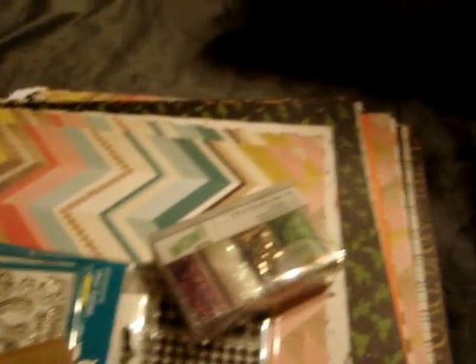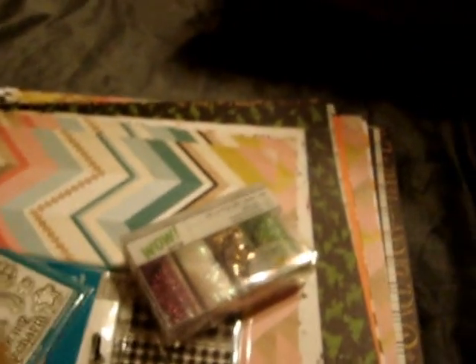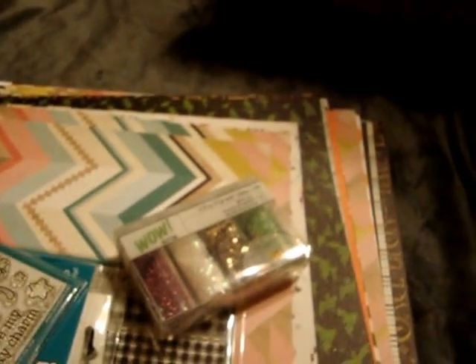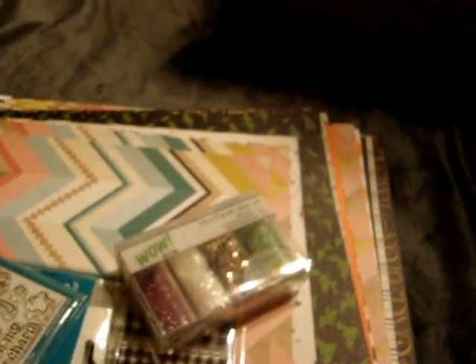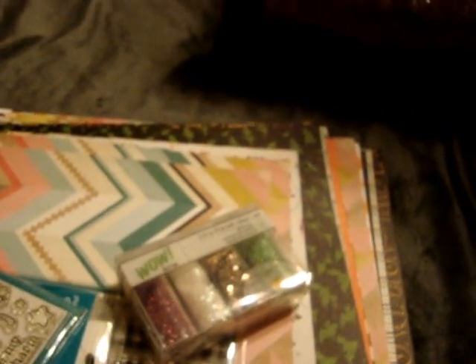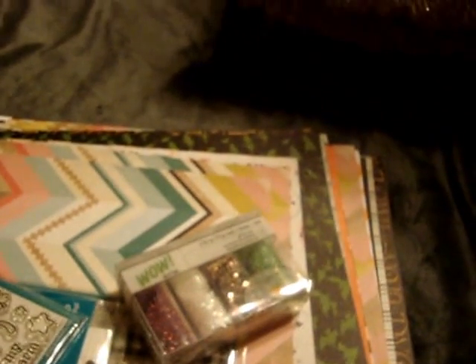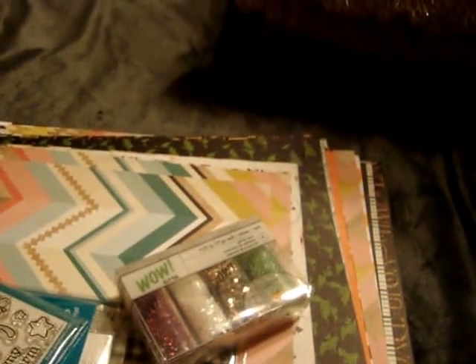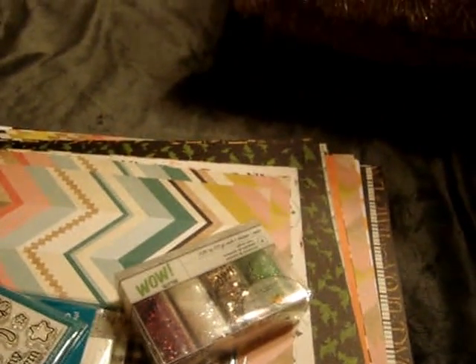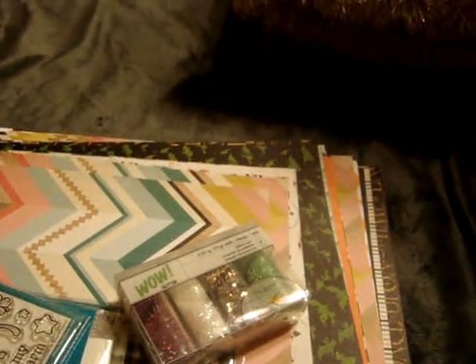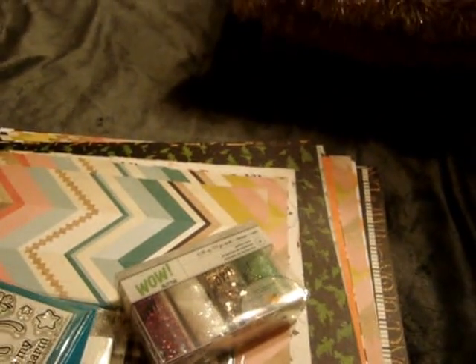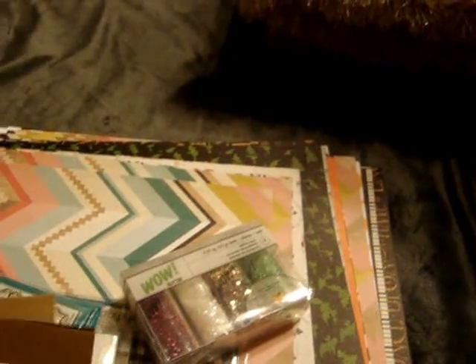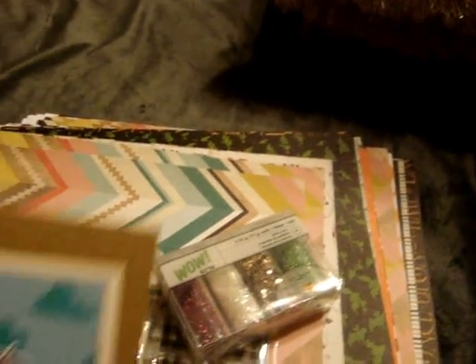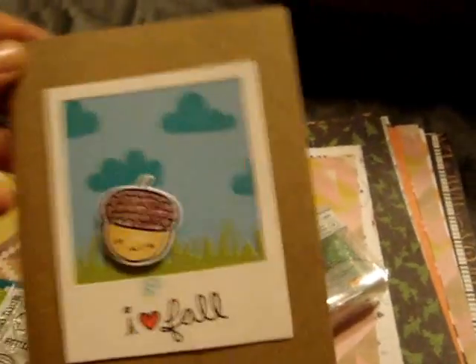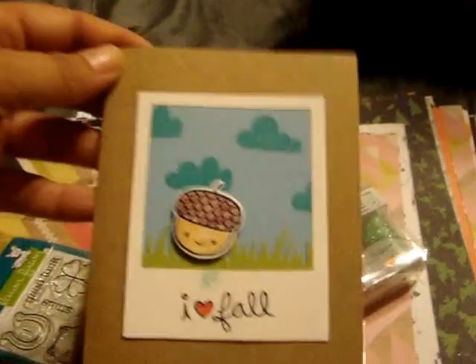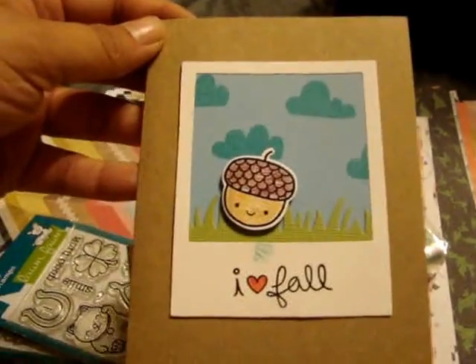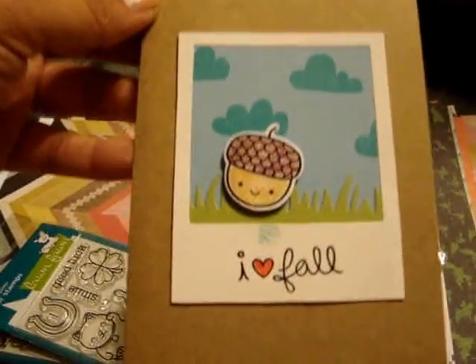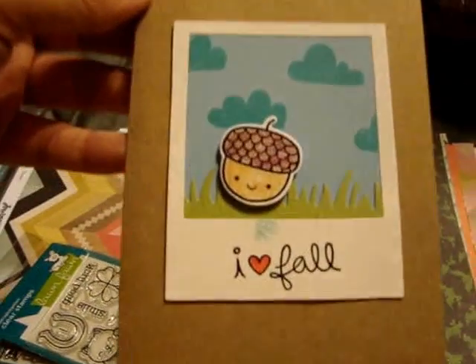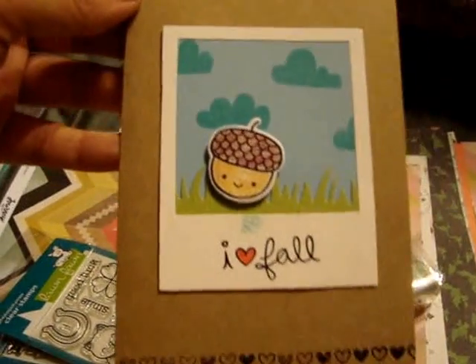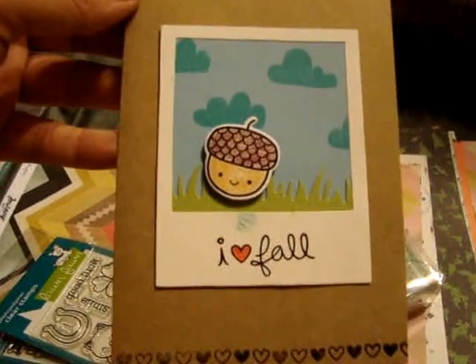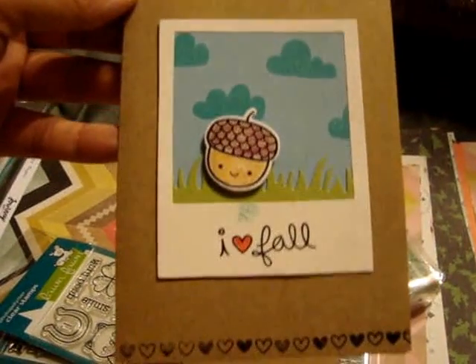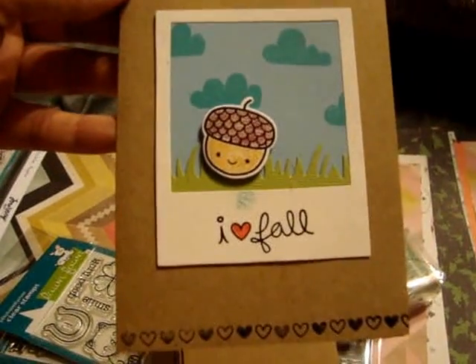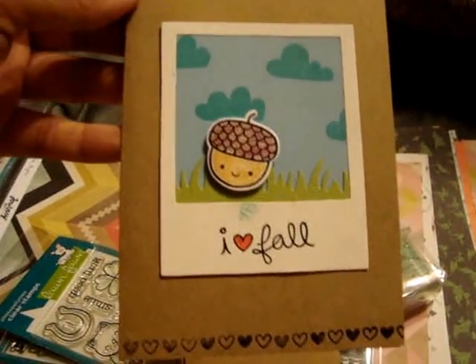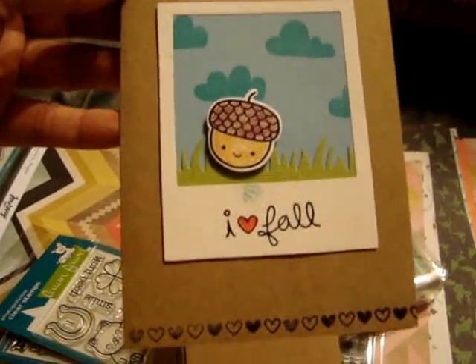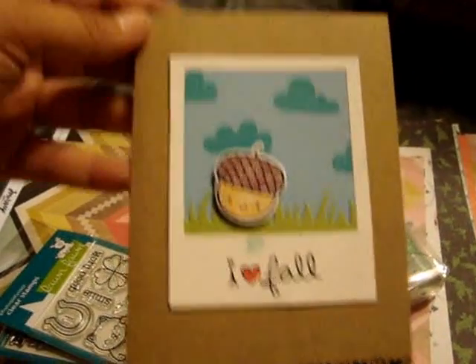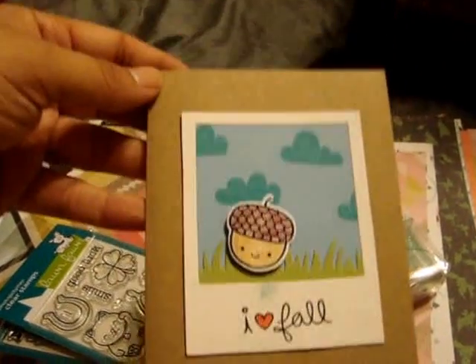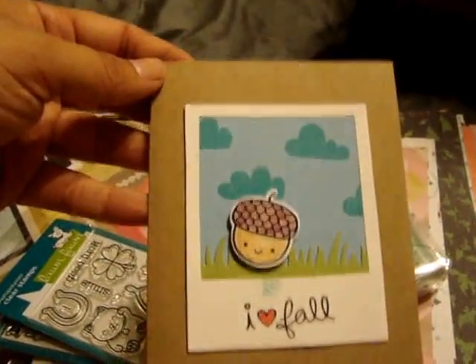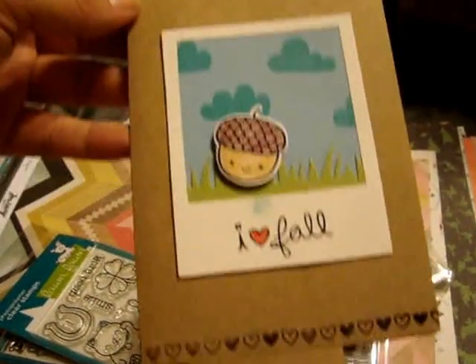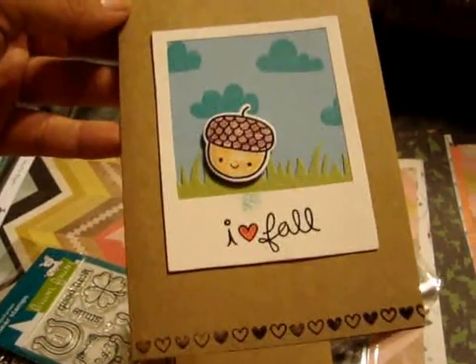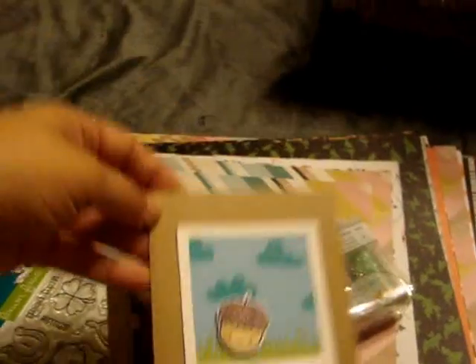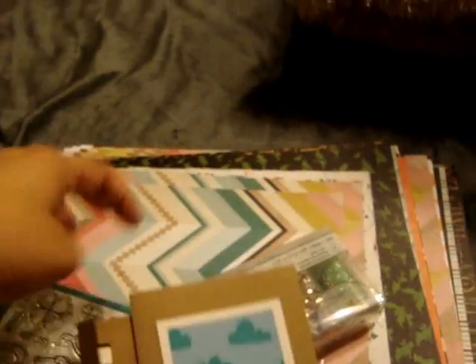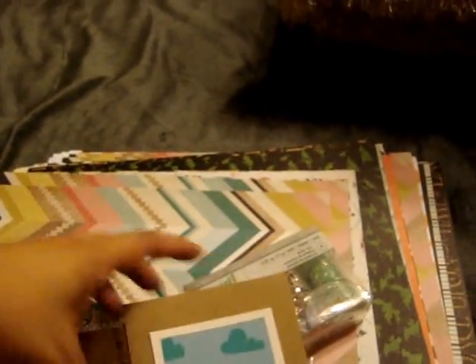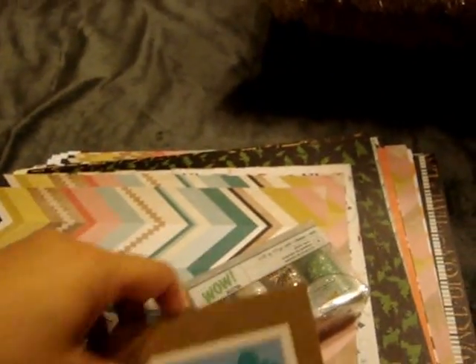They also had a free make-and-take, and they had it with the Lawn Fawn set. So this is what I made — I thought that was super cute.